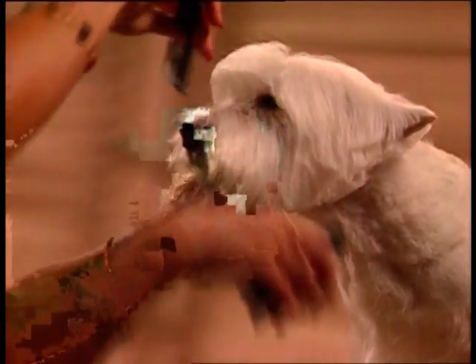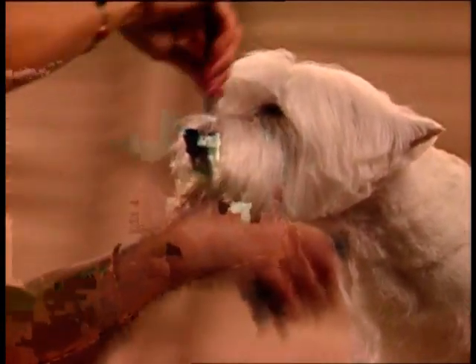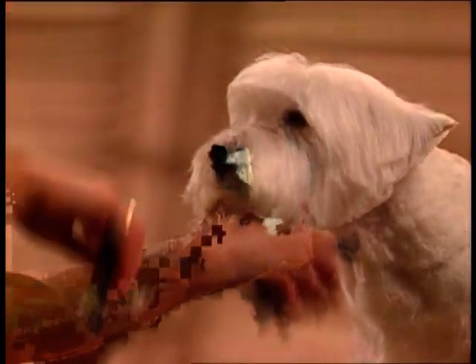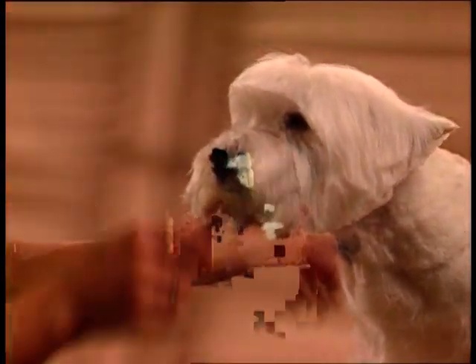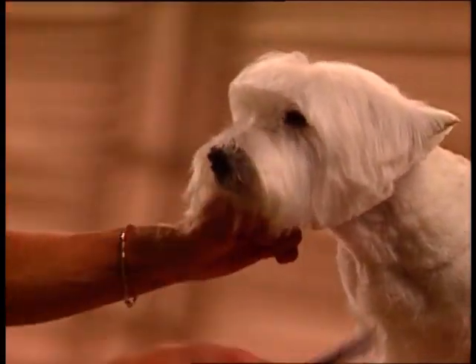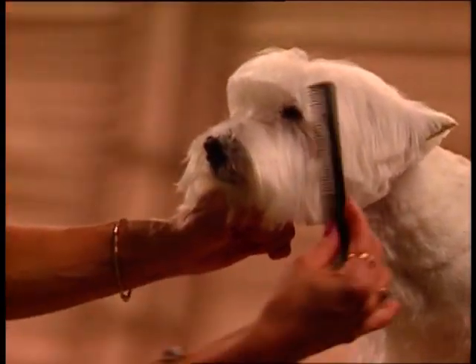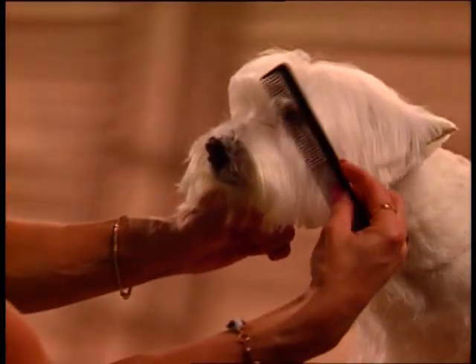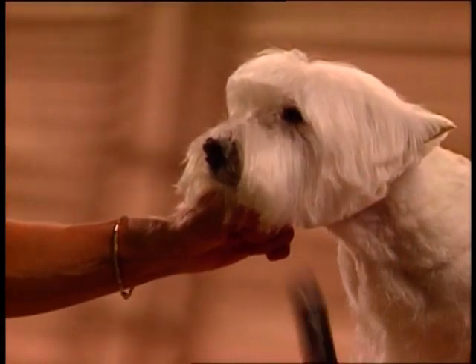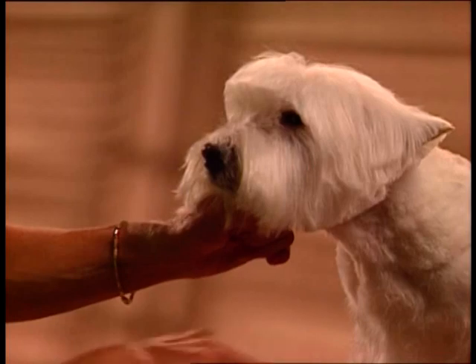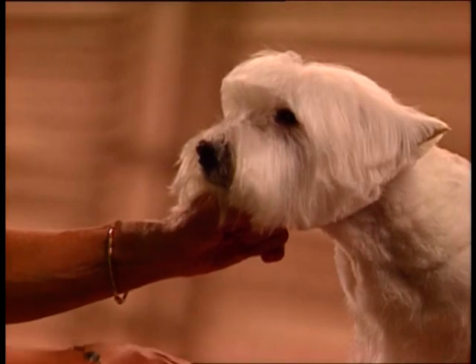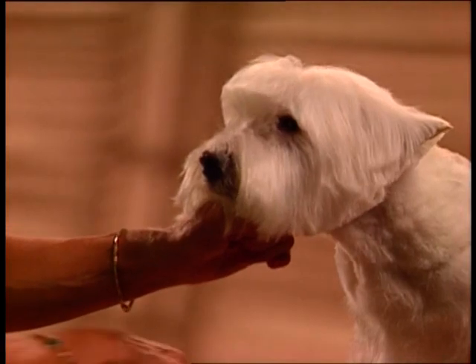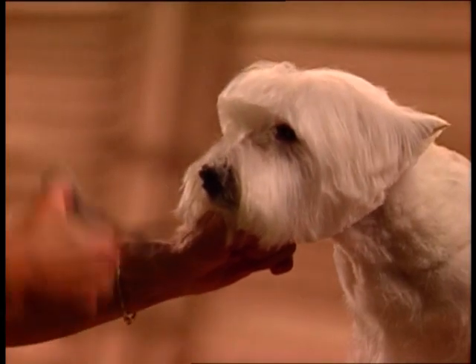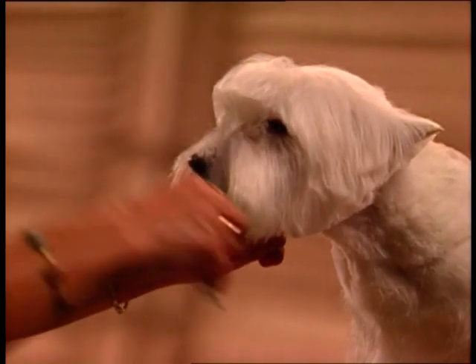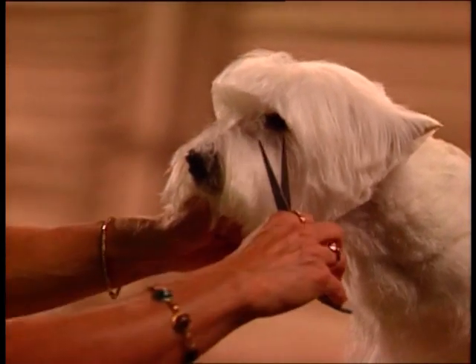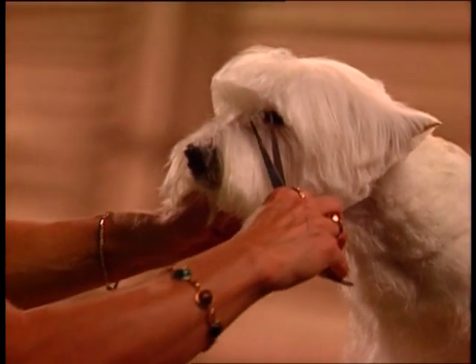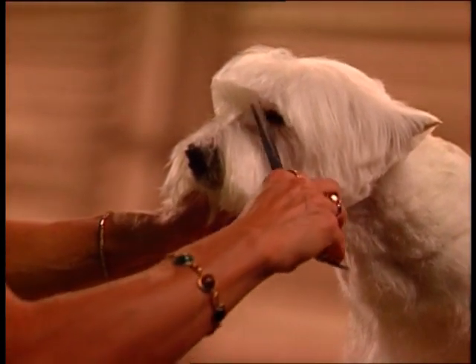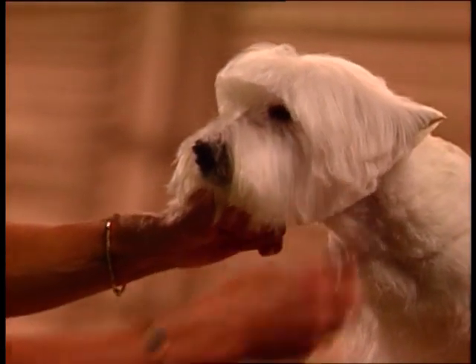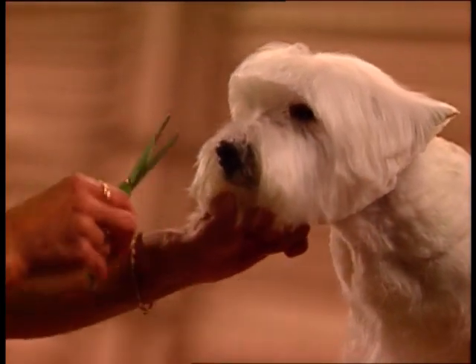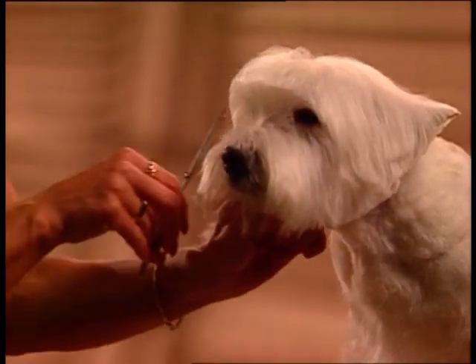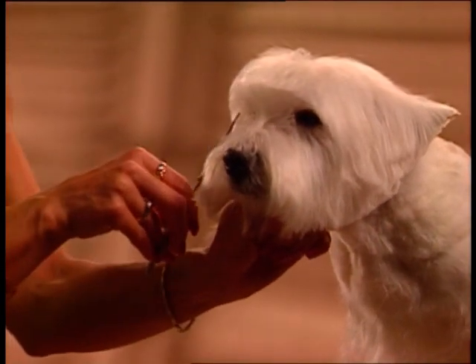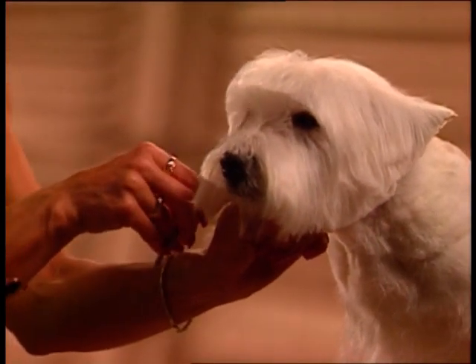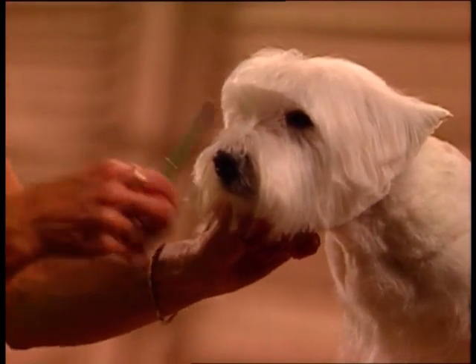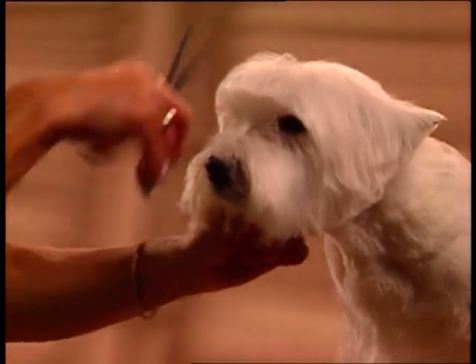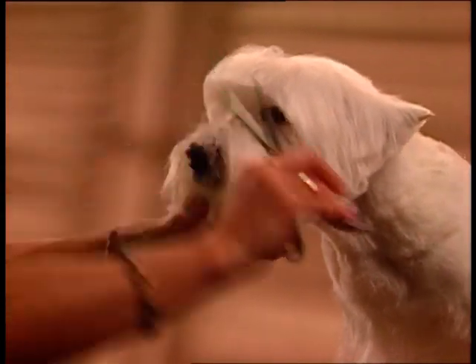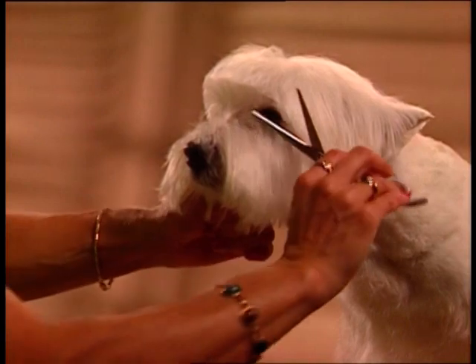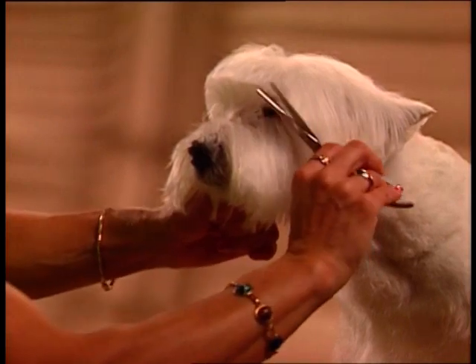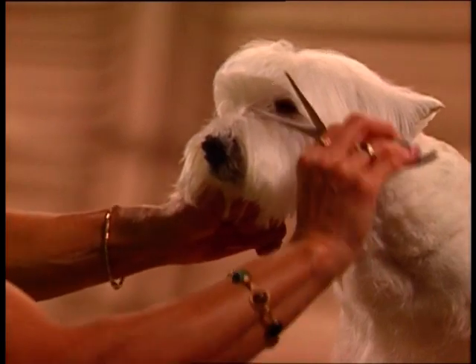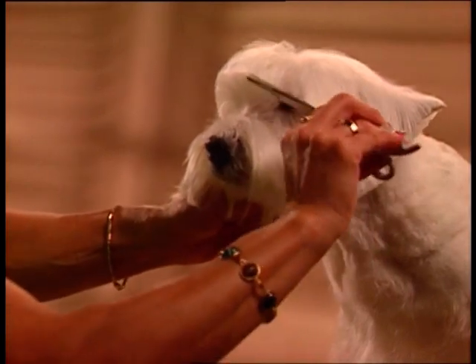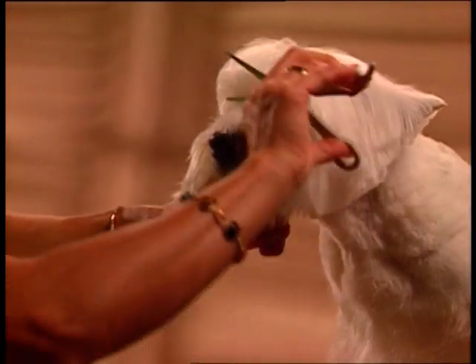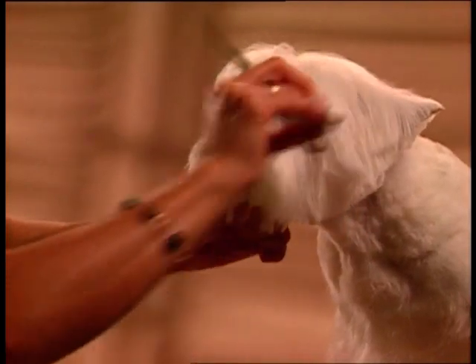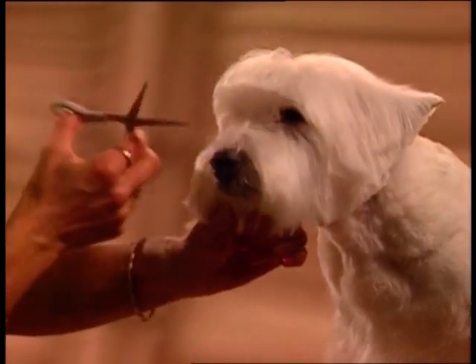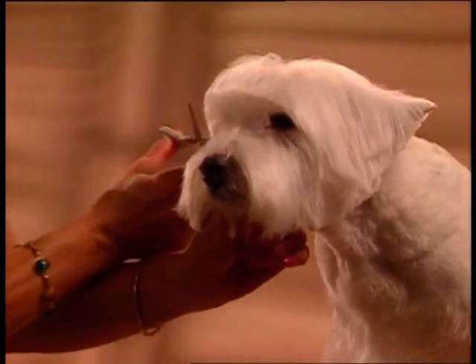The hair on the top skull should be trimmed to about where the ear tips start. Scissor around the outside of the head to make it round. Blend the sides of the dog using guide comb attachment number two.